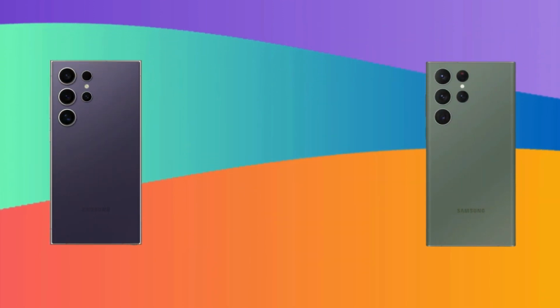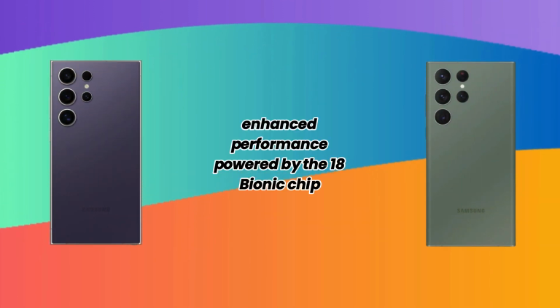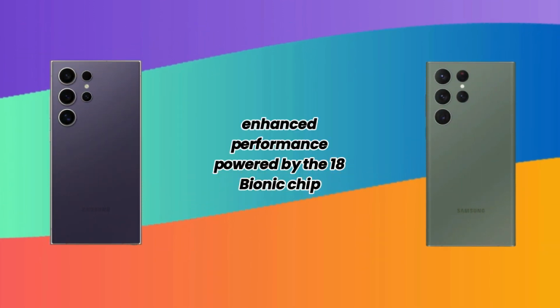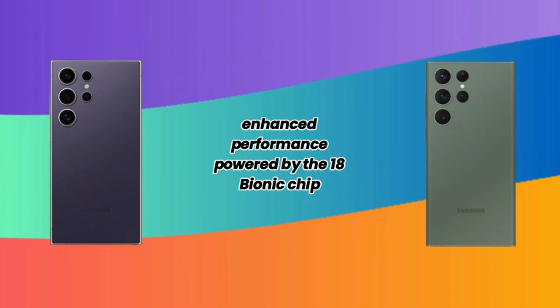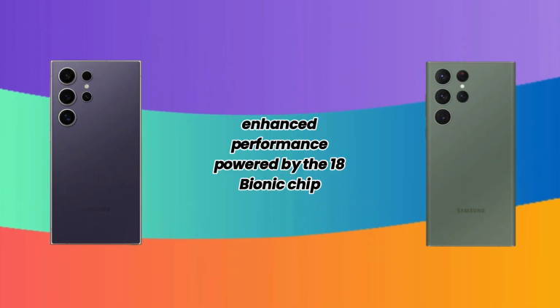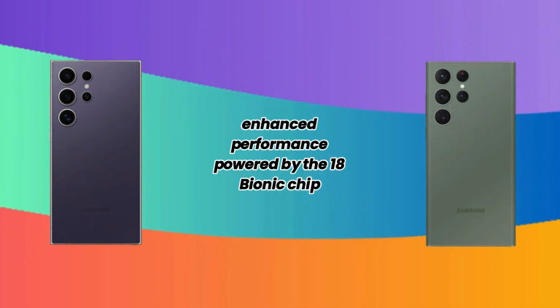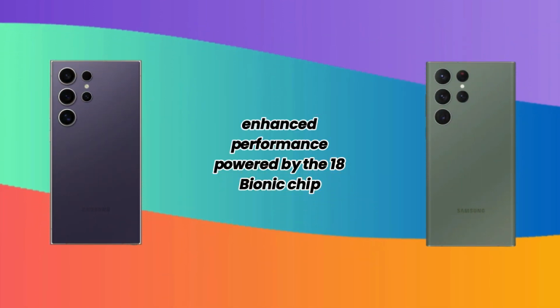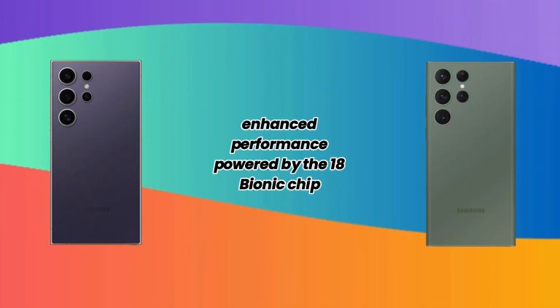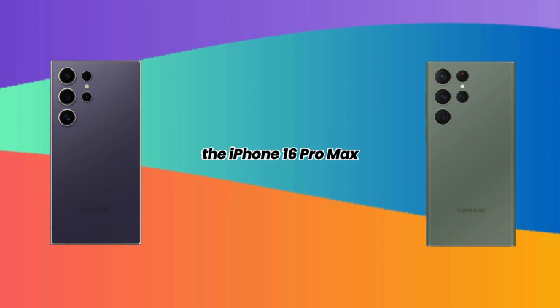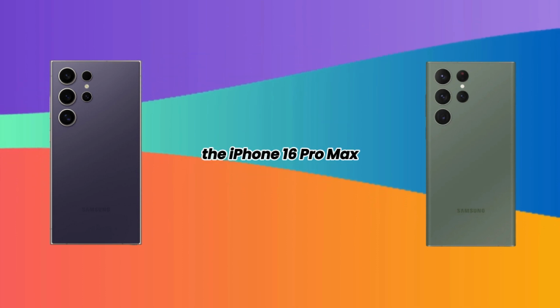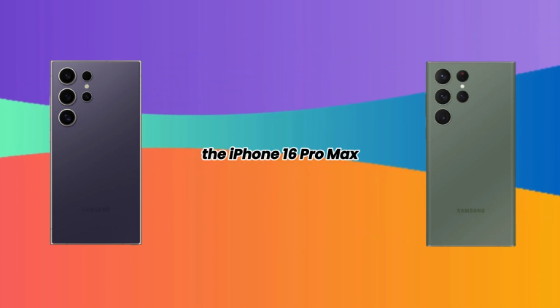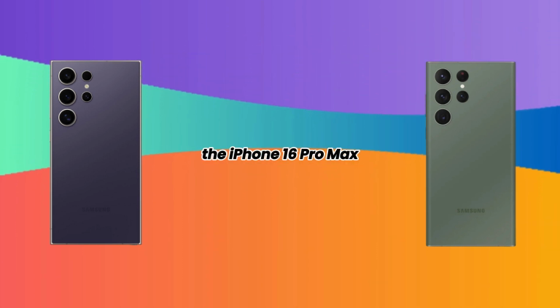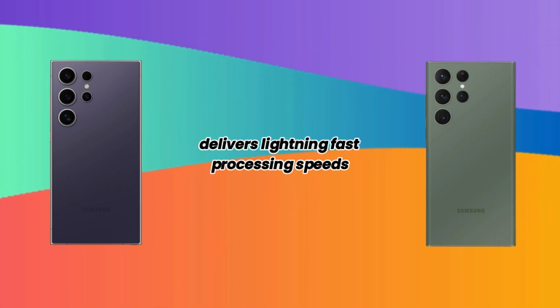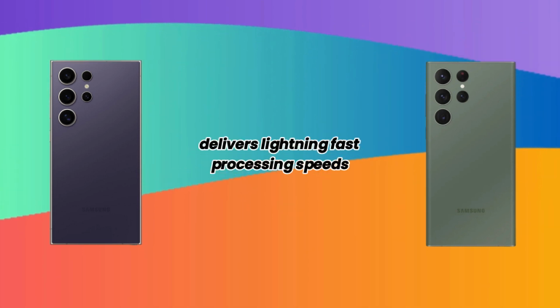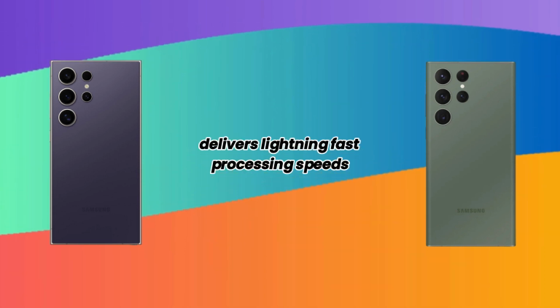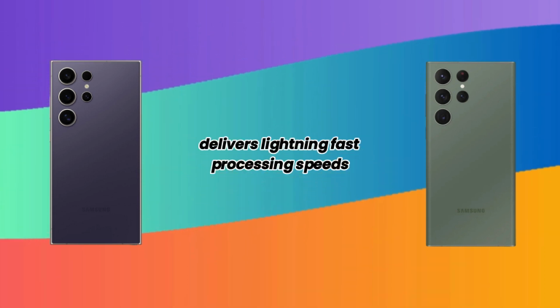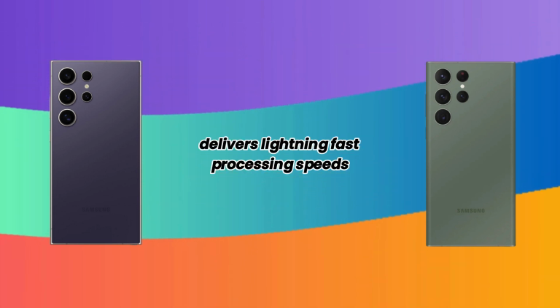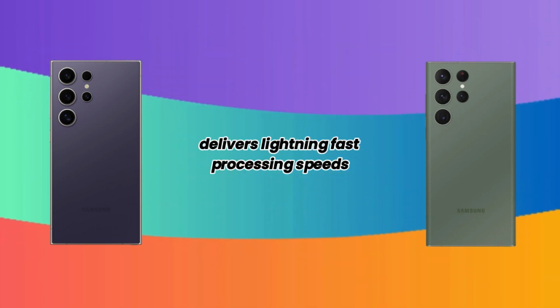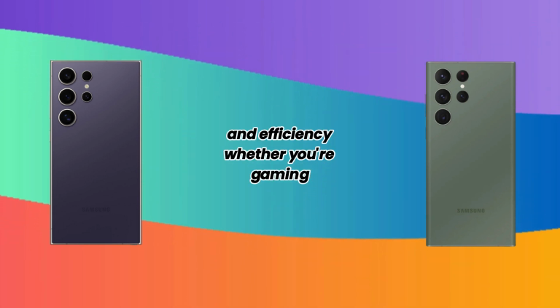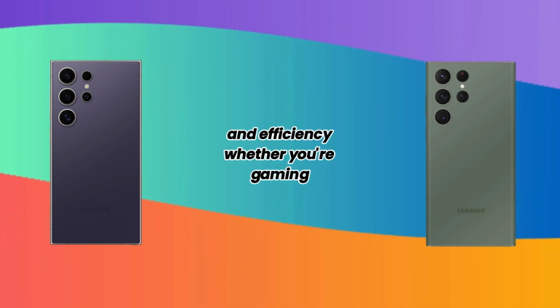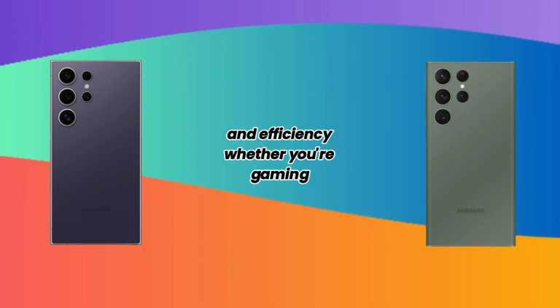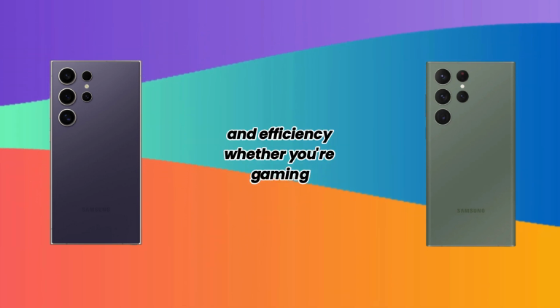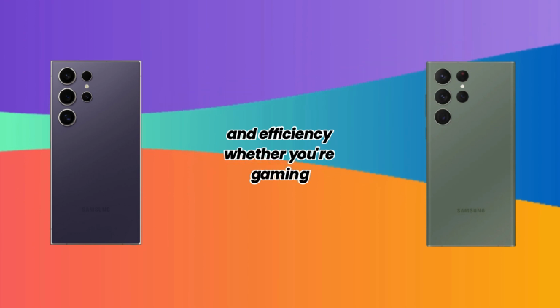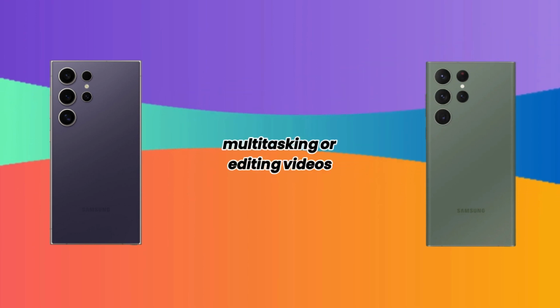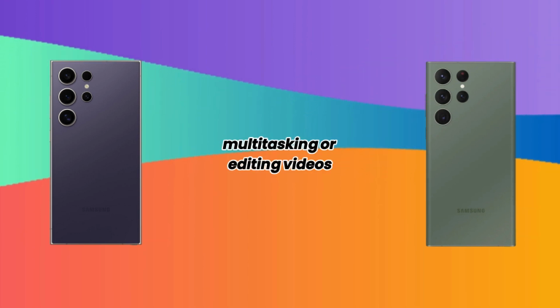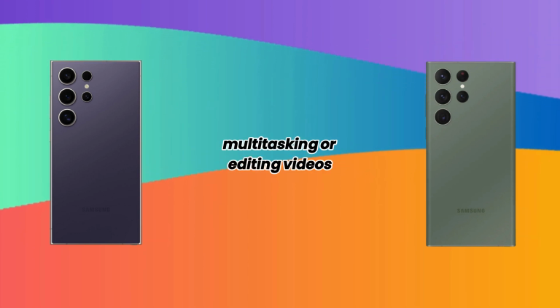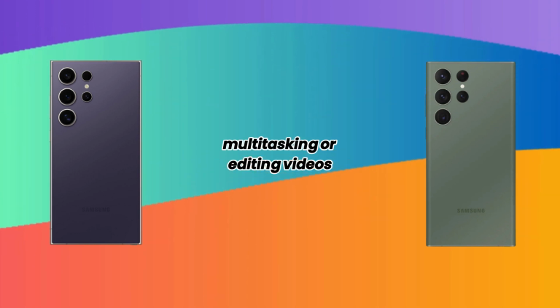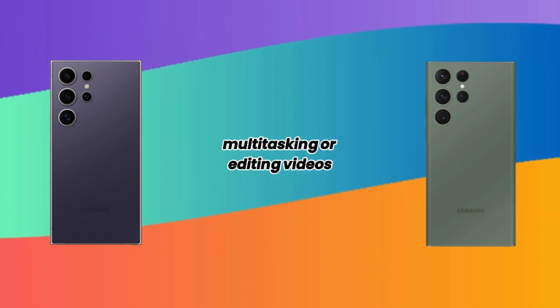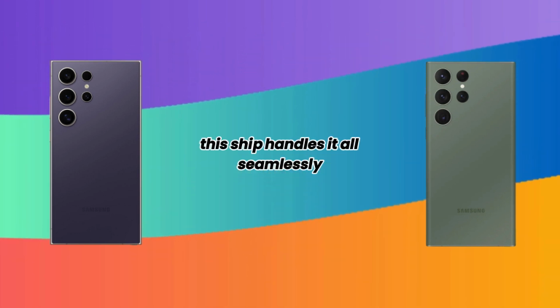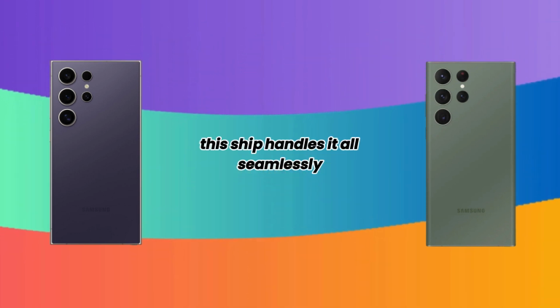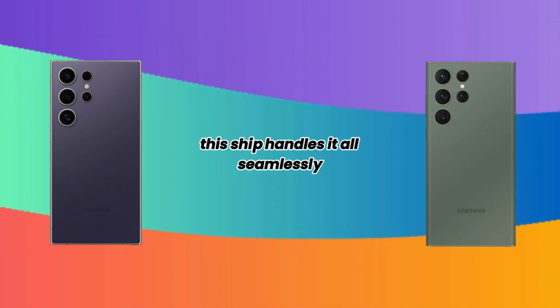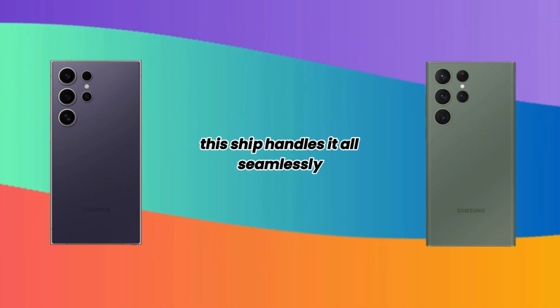Enhanced performance: powered by the A18 Bionic chip, the iPhone 16 Pro Max delivers lightning-fast processing speeds and efficiency. Whether you're gaming, multitasking, or editing videos, this chip handles it all seamlessly.